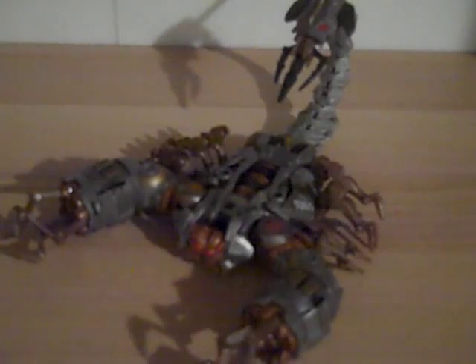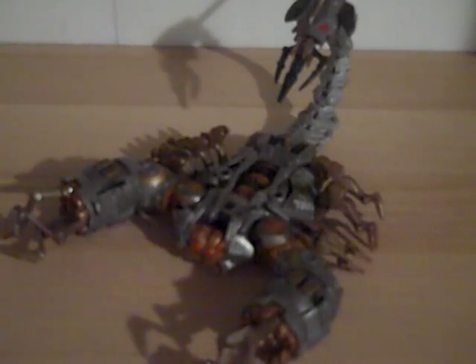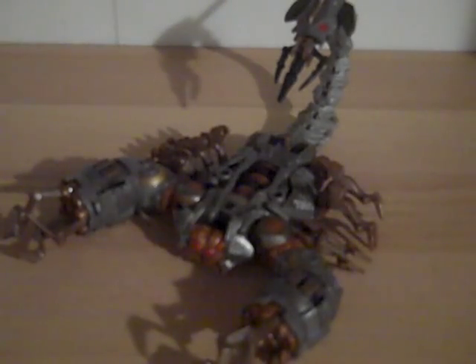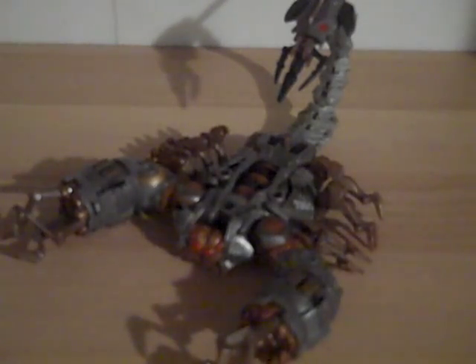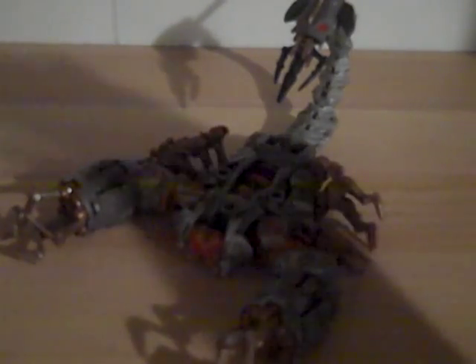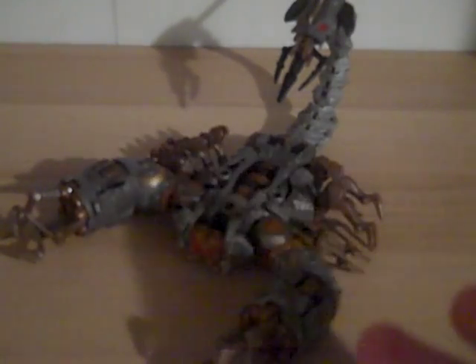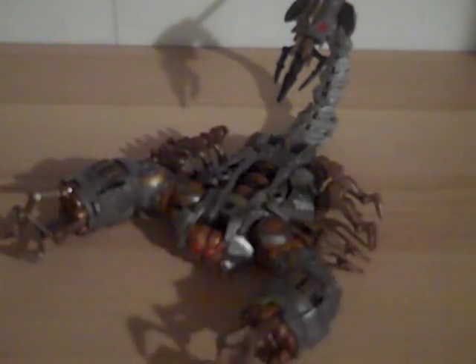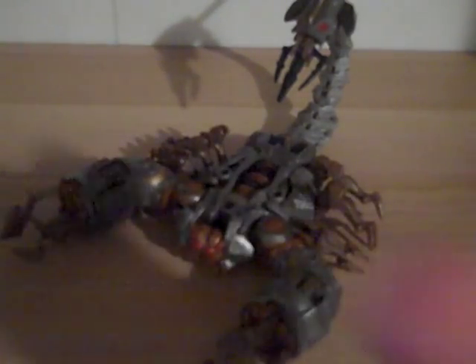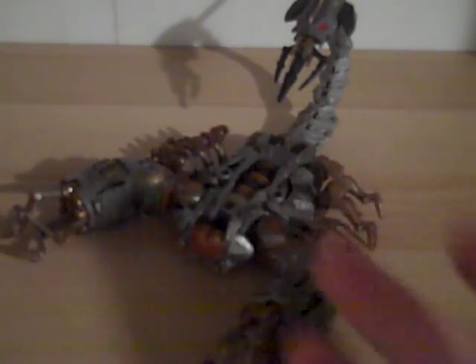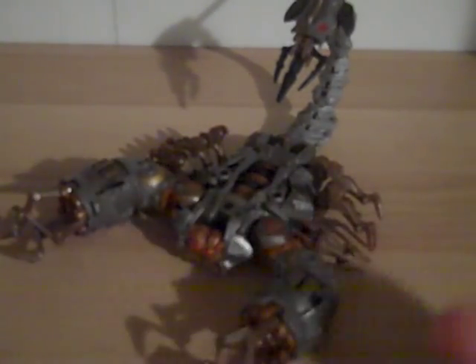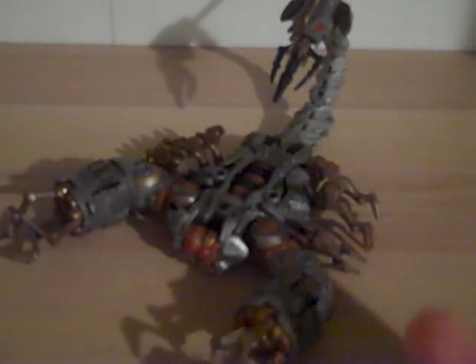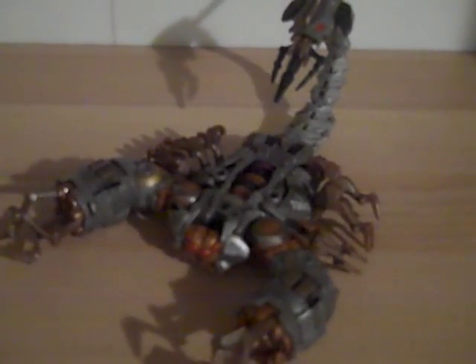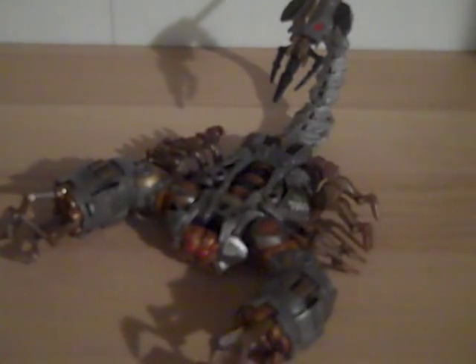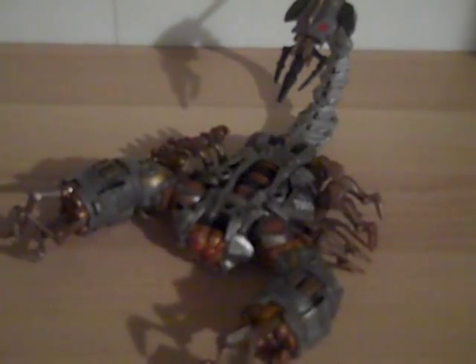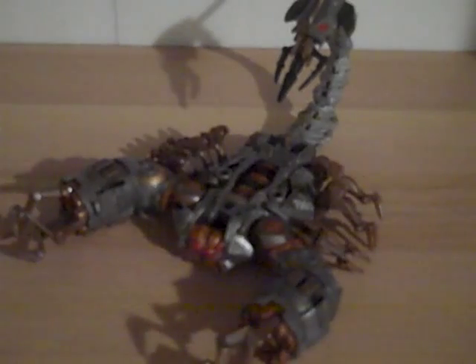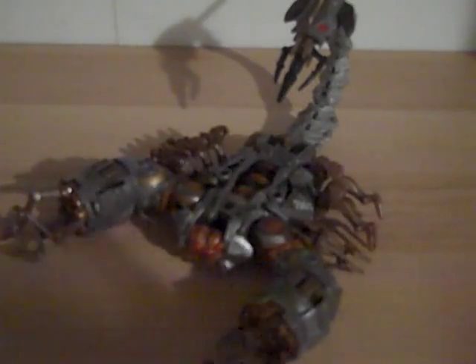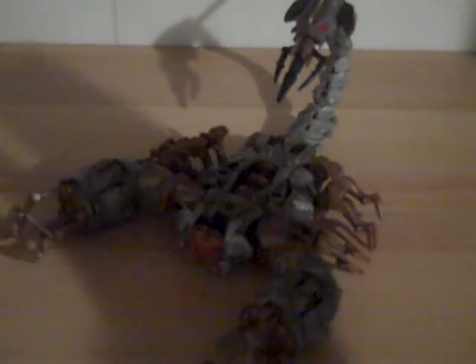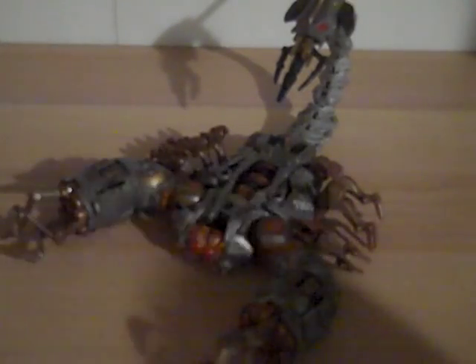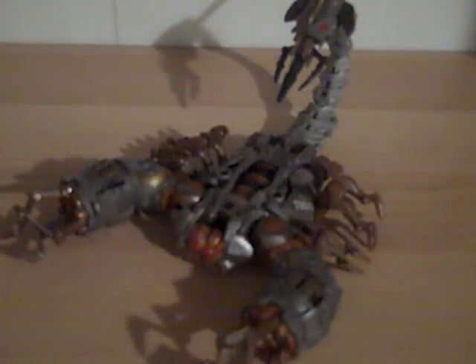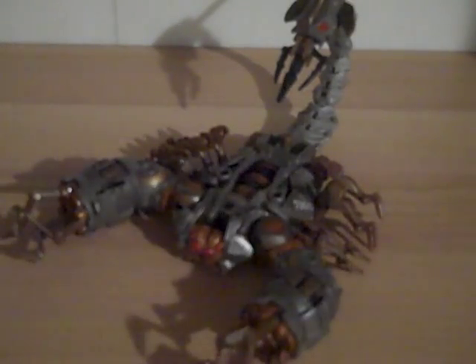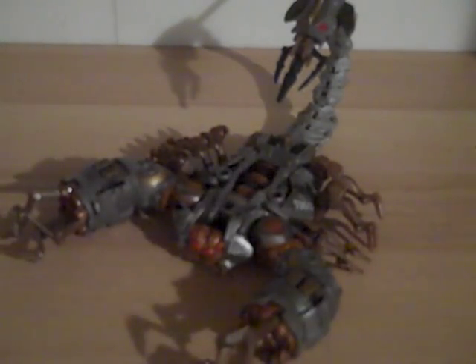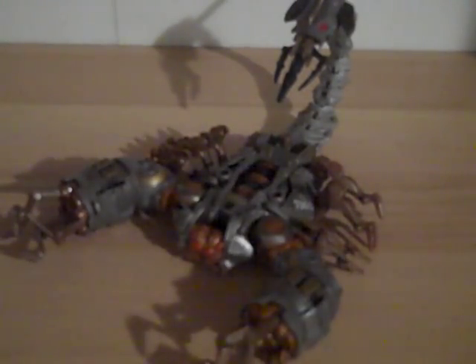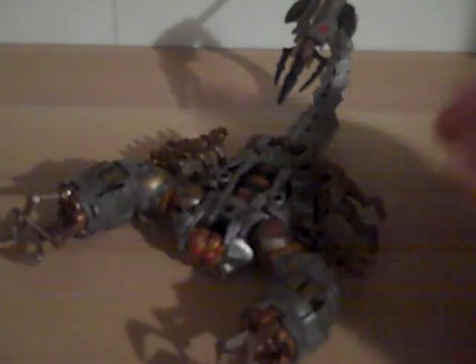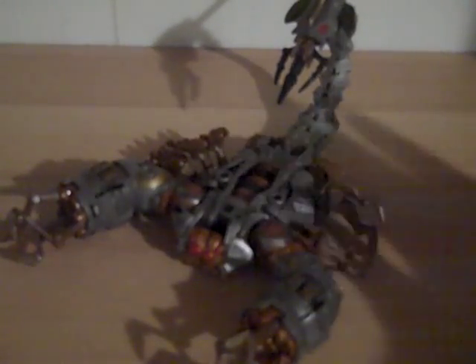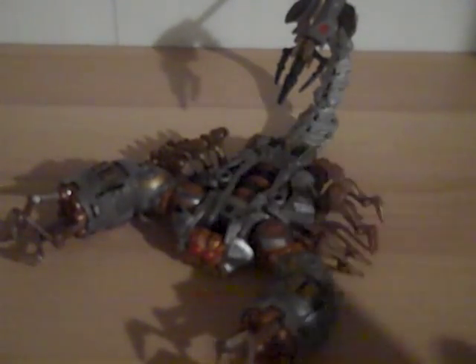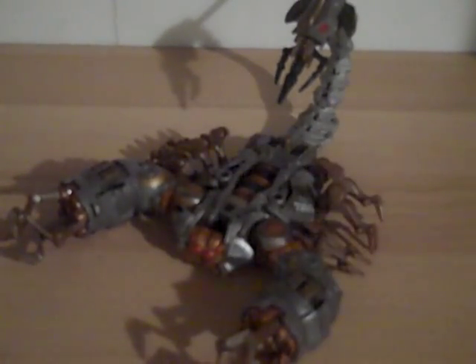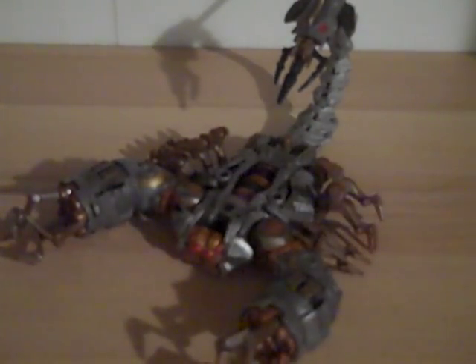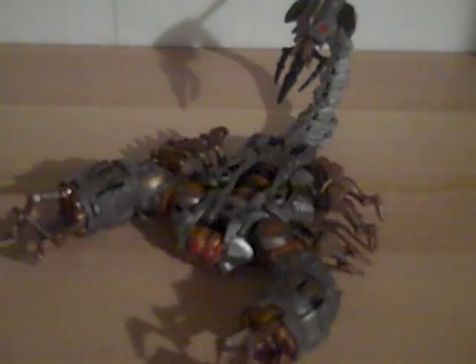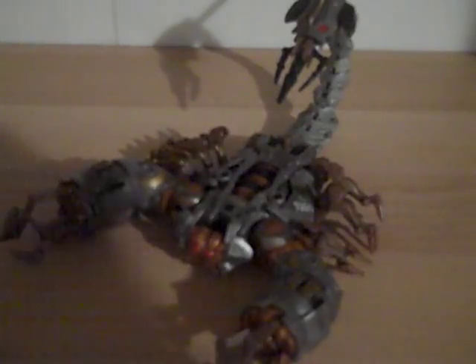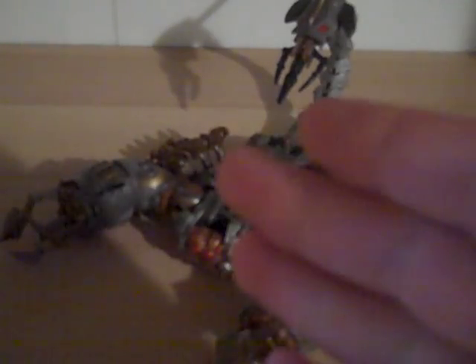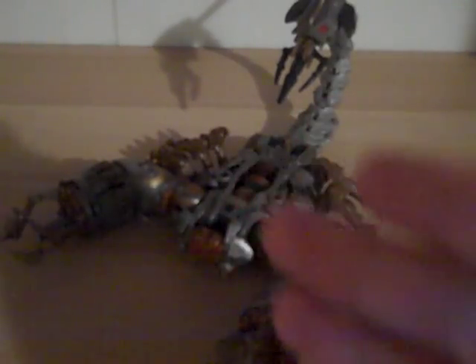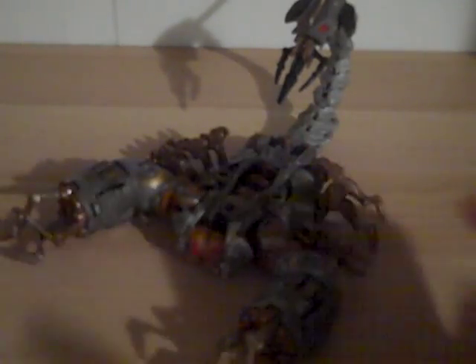Totally worth your while. You should definitely get it. He does hook on to Blackout, so in my Blackout review, look out for that. He's just awesome the way he looks, just like the movie.